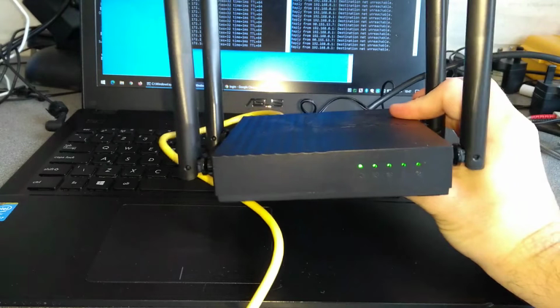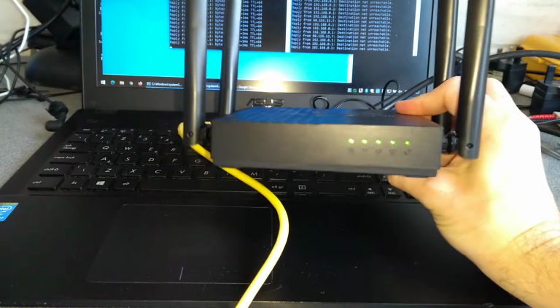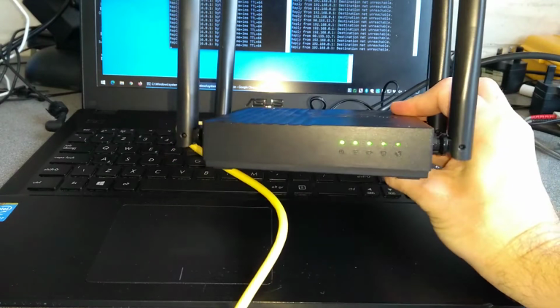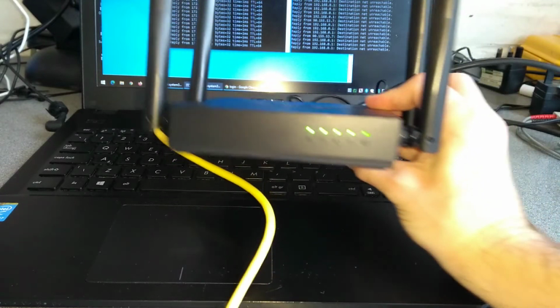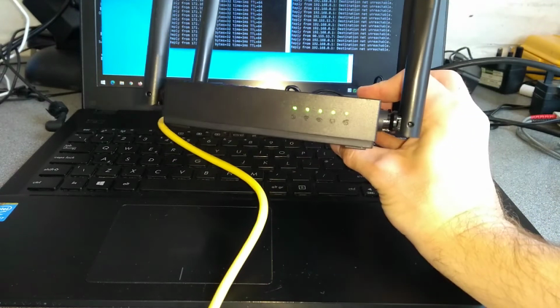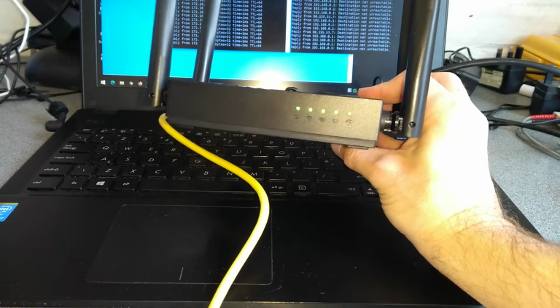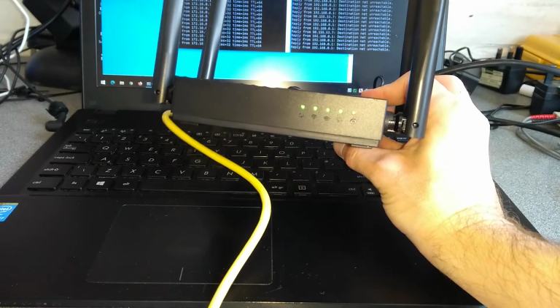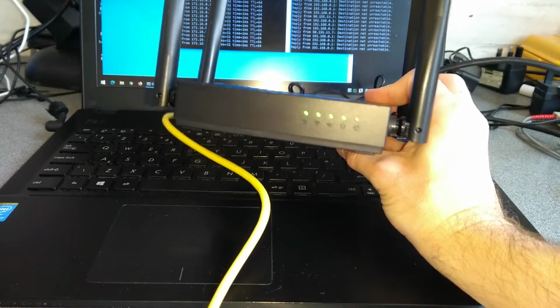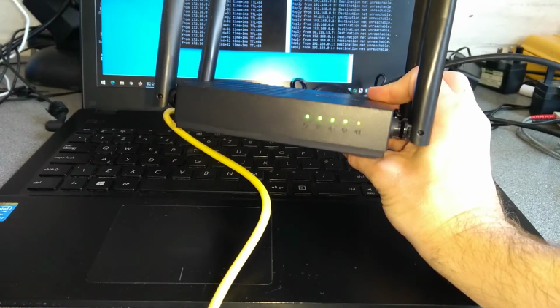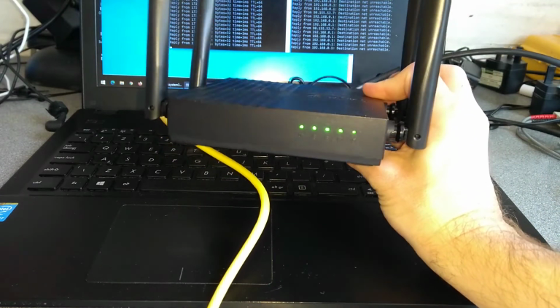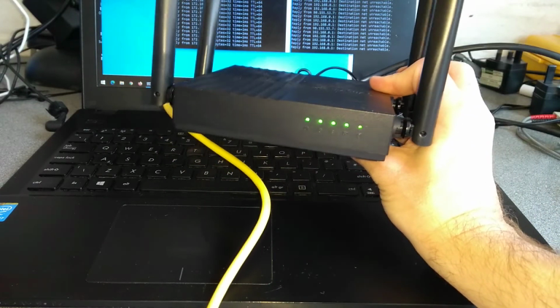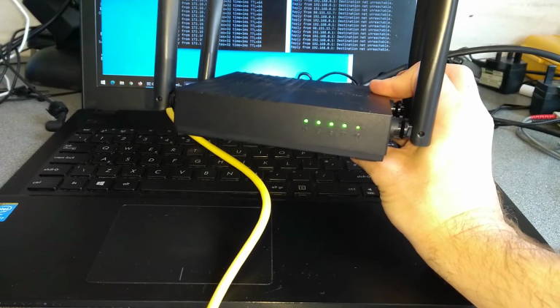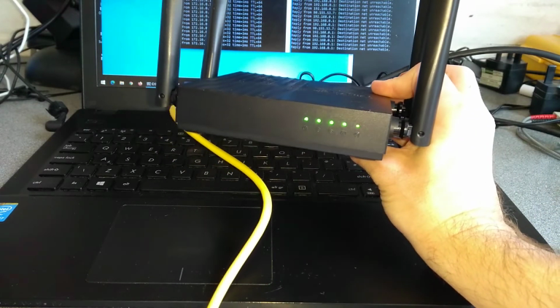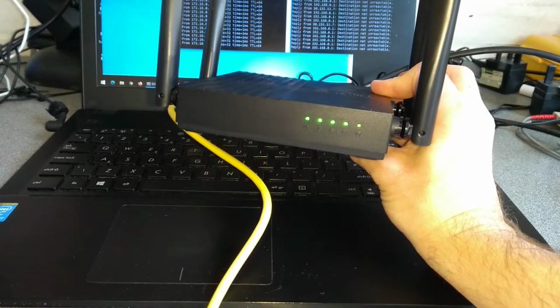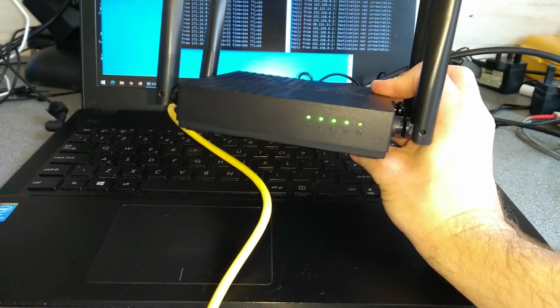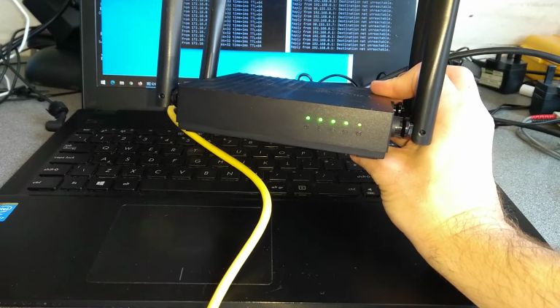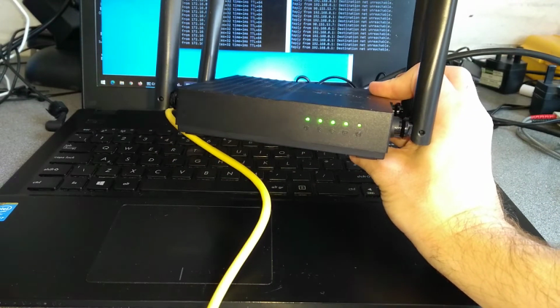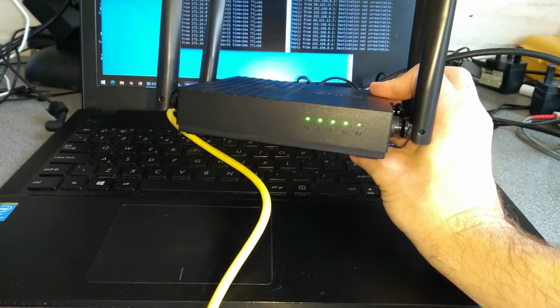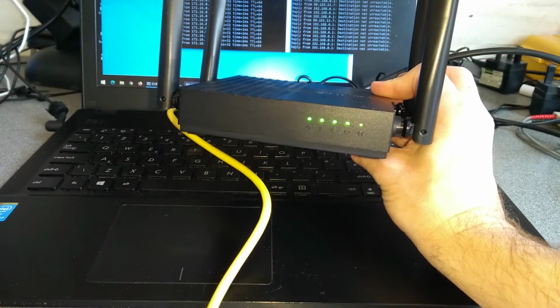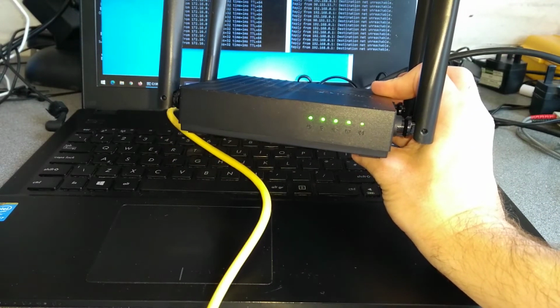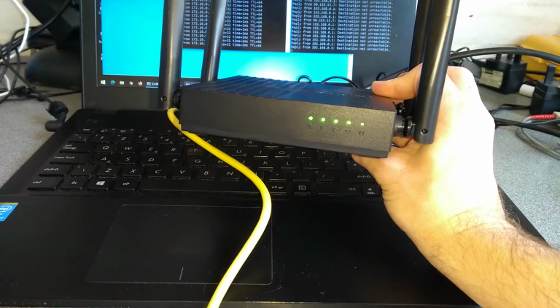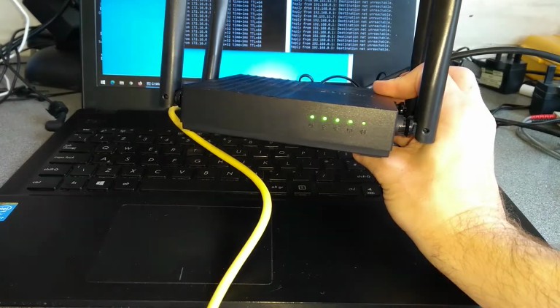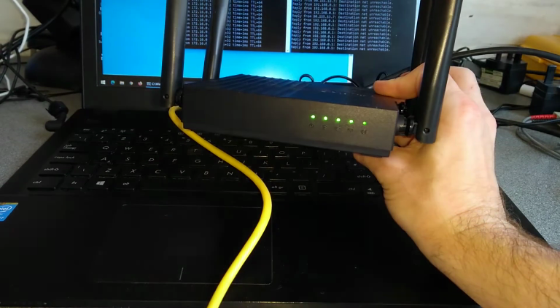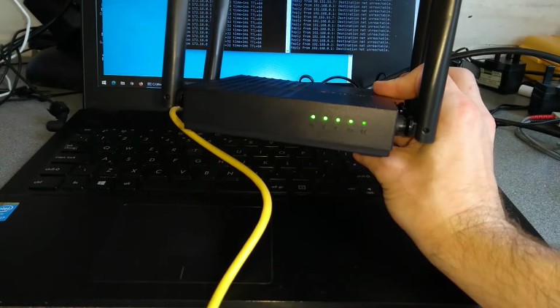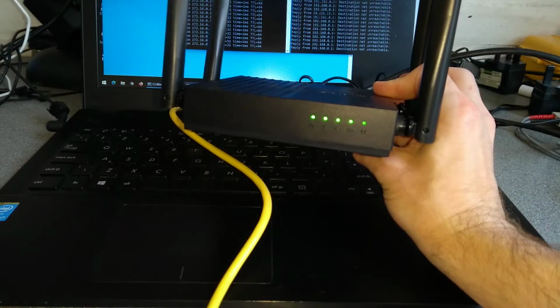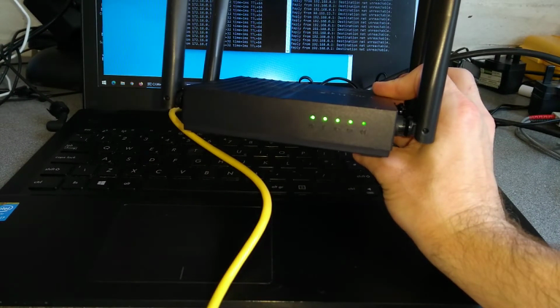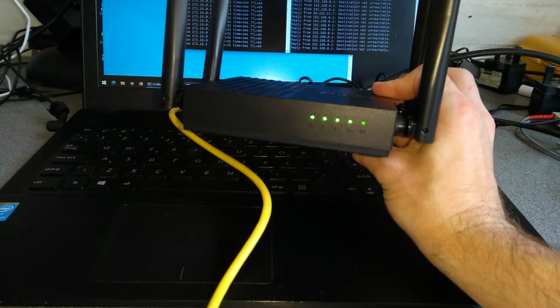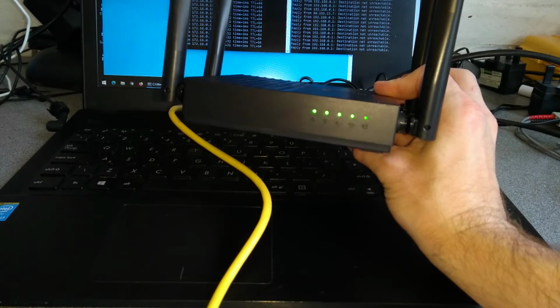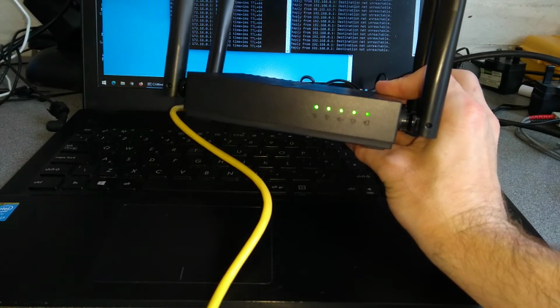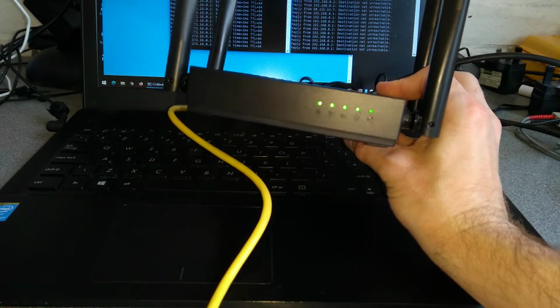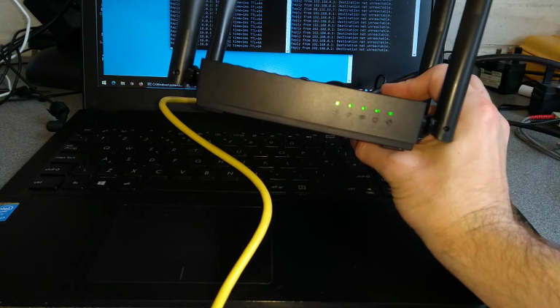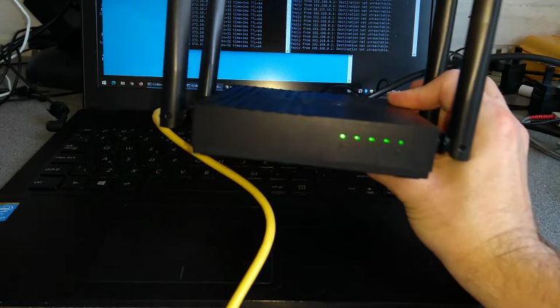Hello everyone, here is a very quick video on how to factory reset this TP-Link Archer C64 router.